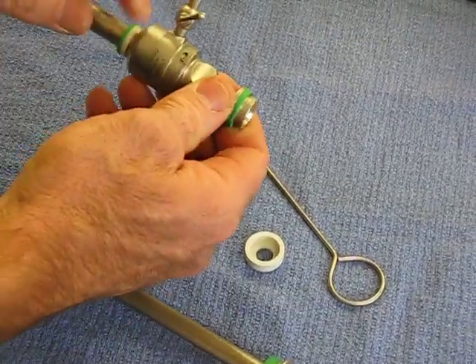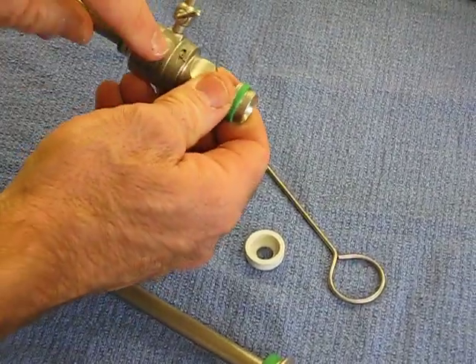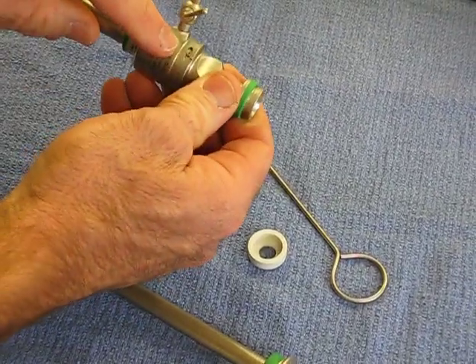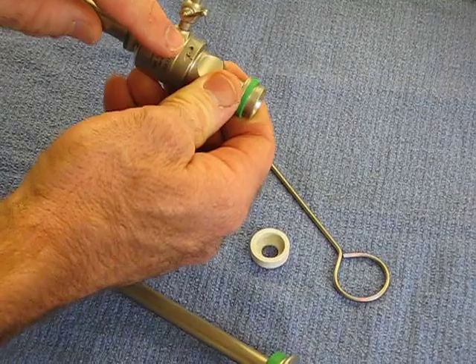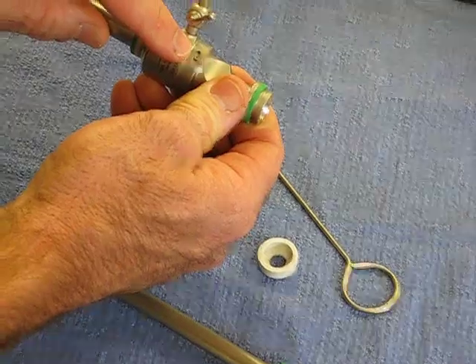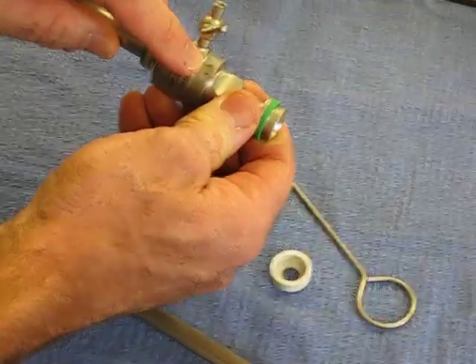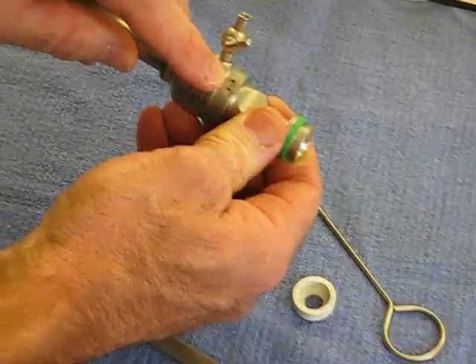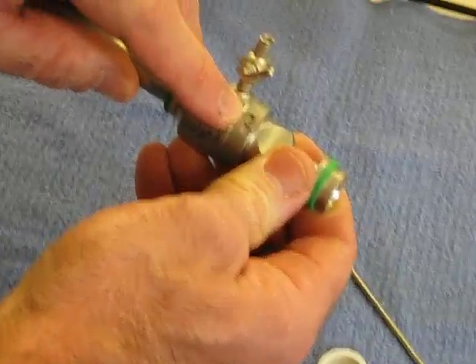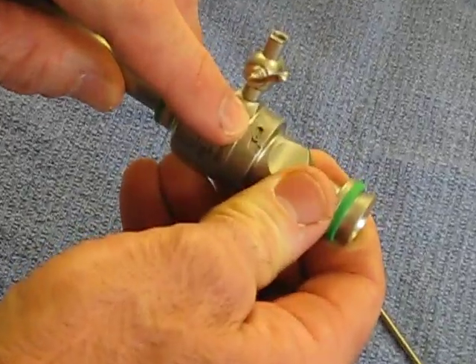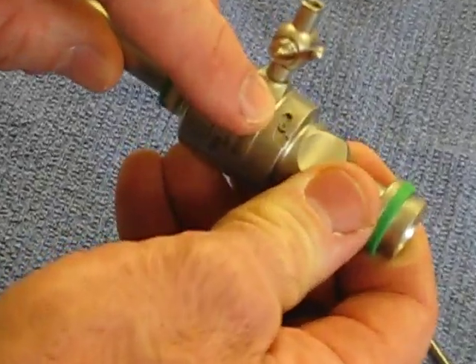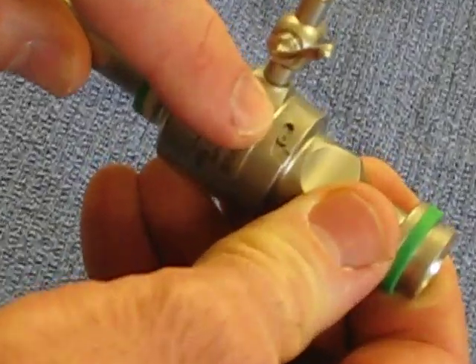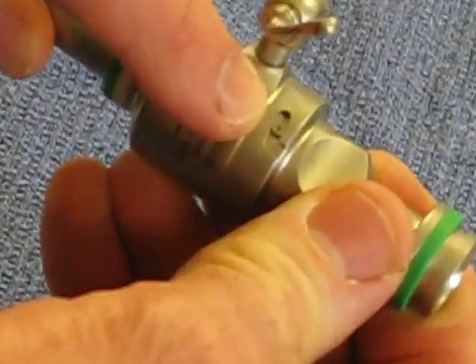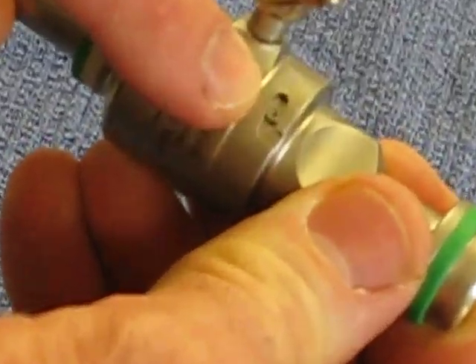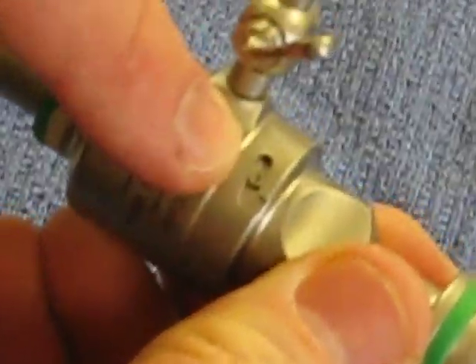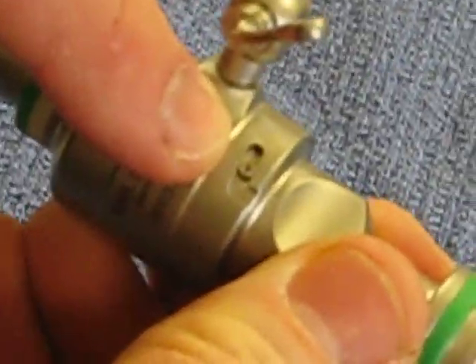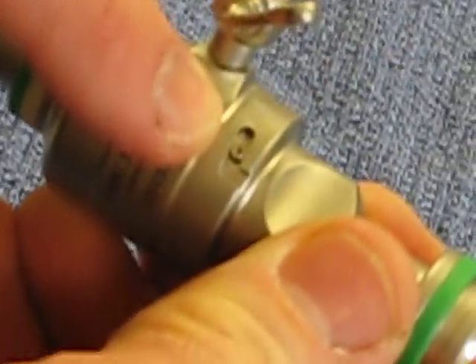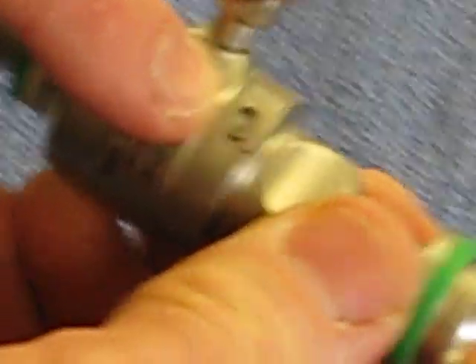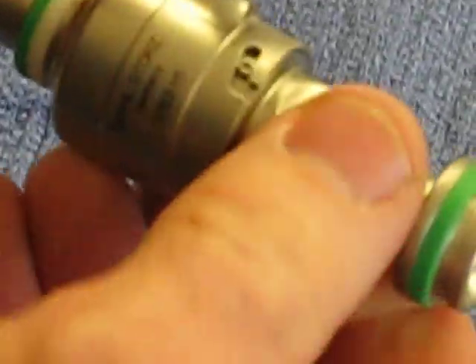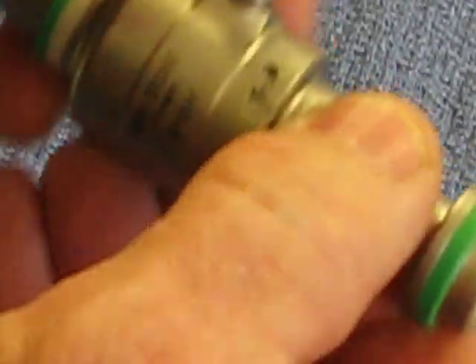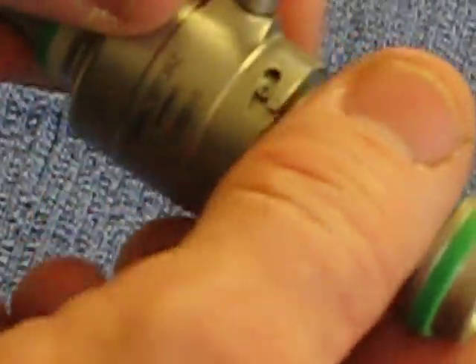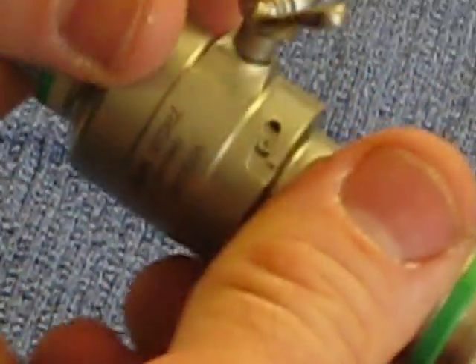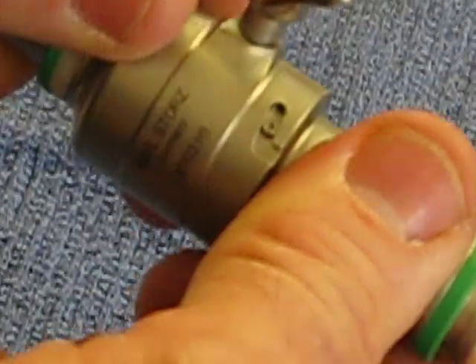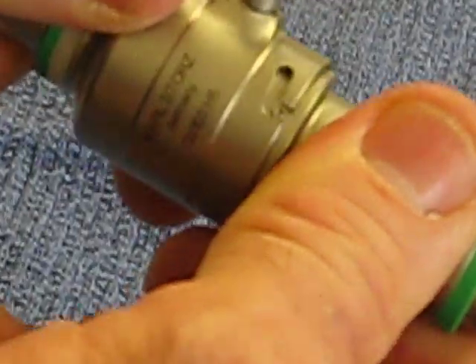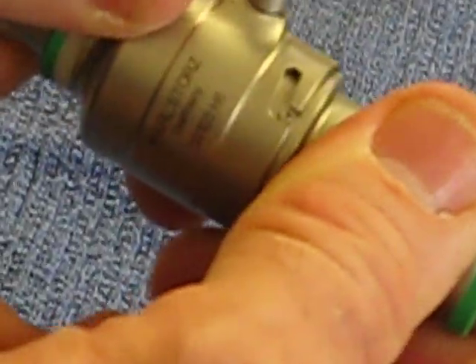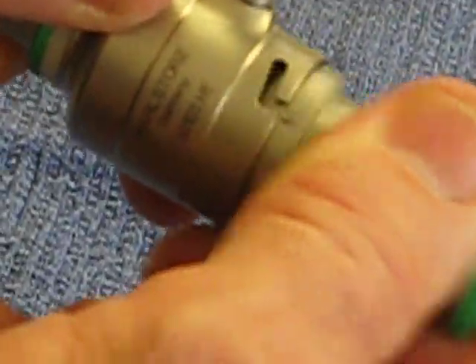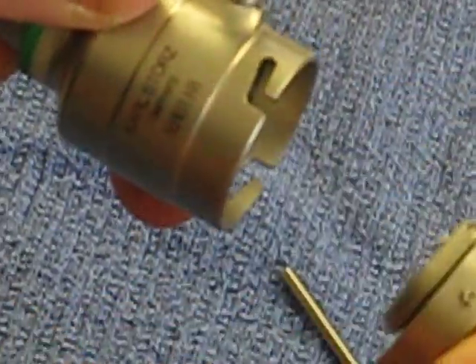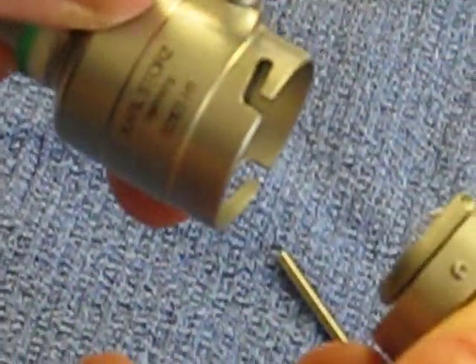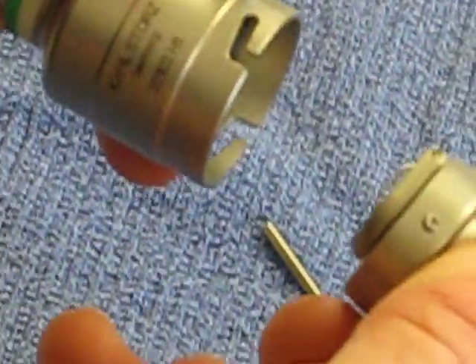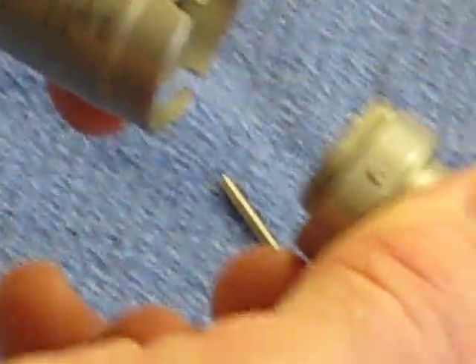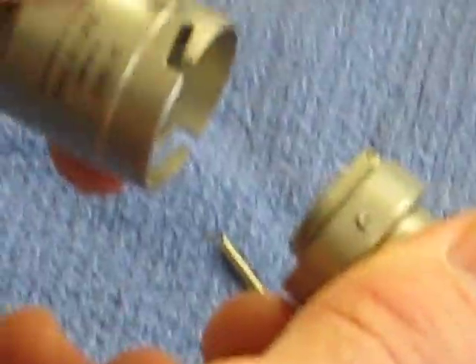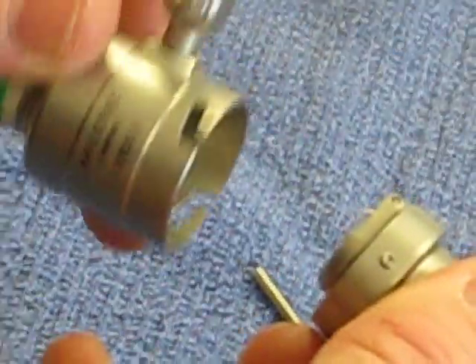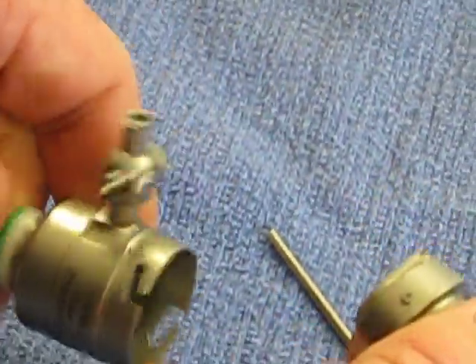This notch here is what locks the automatic valve to the barrel of the cannula. You want to rotate that until it's open and slide that out.